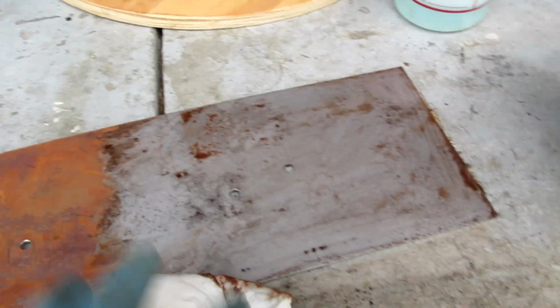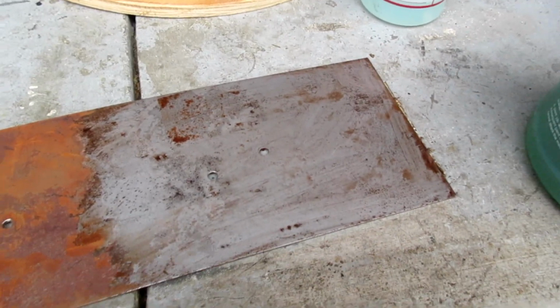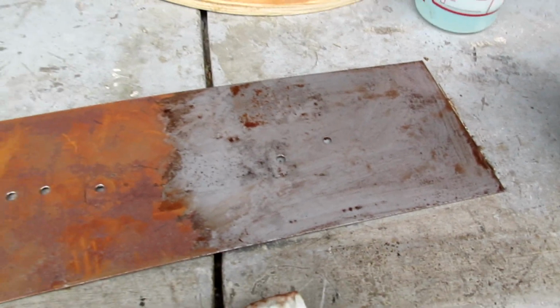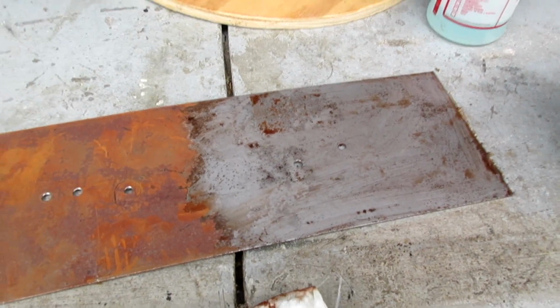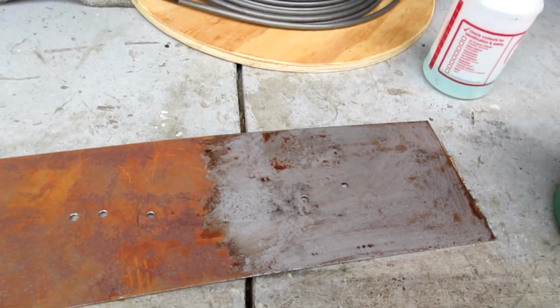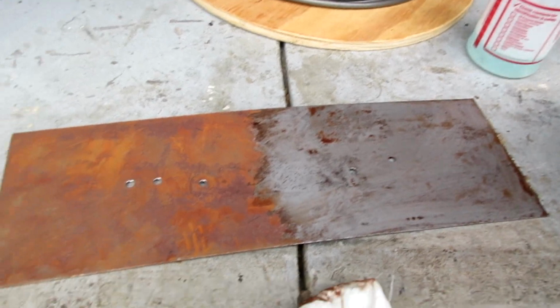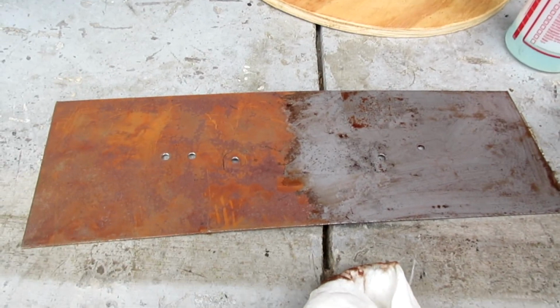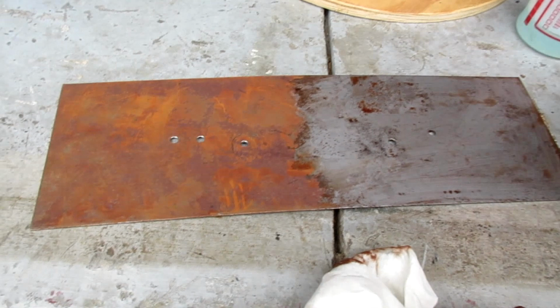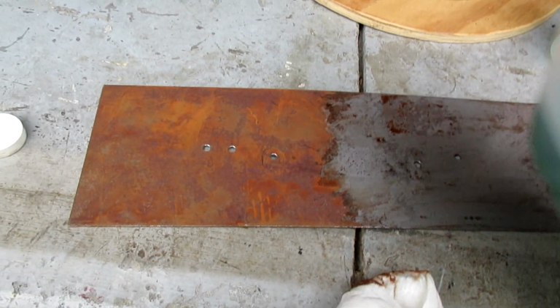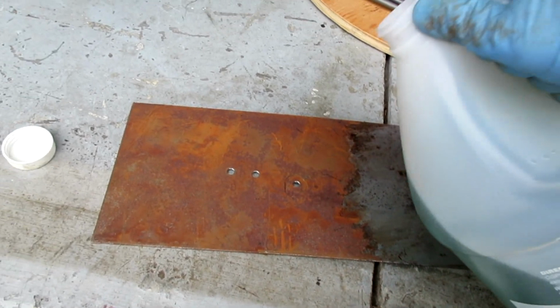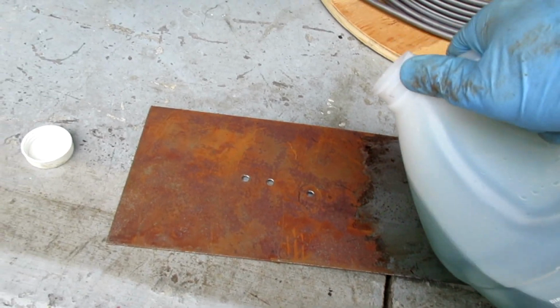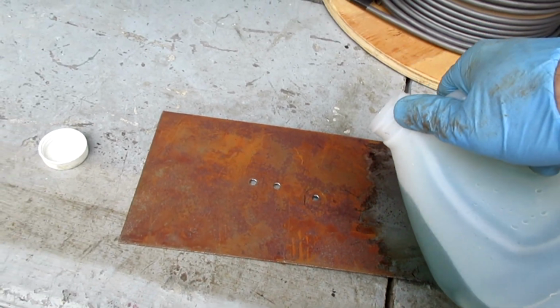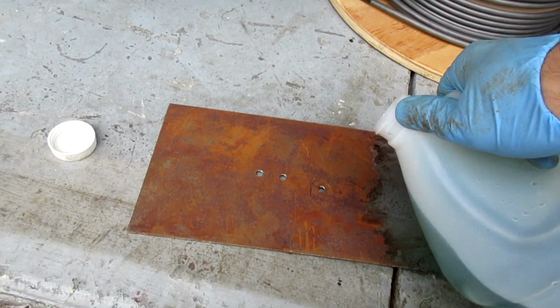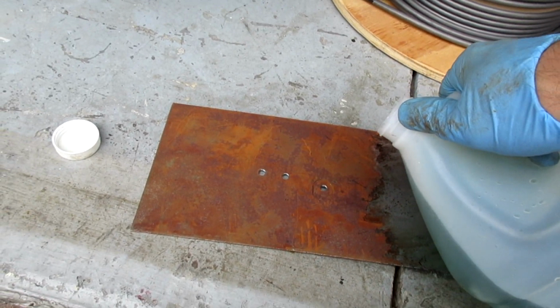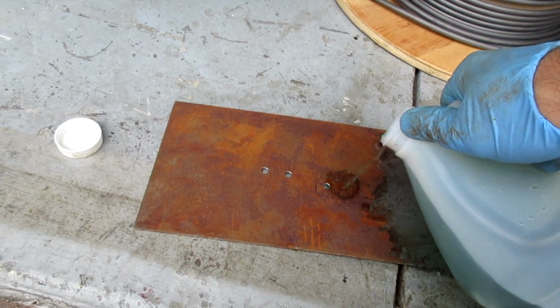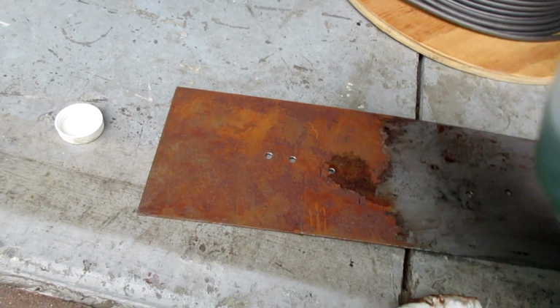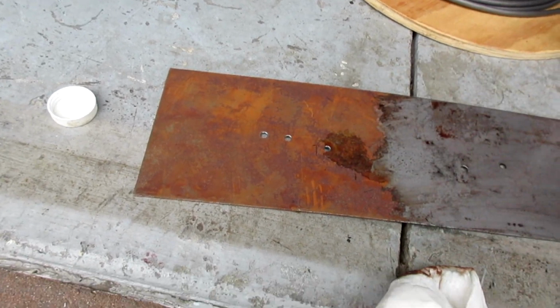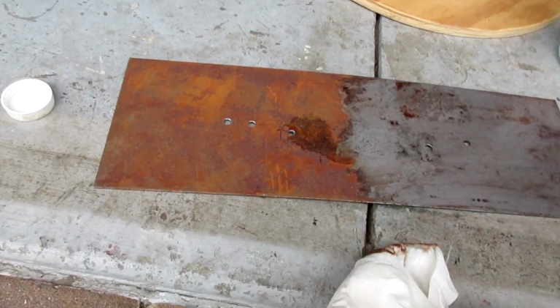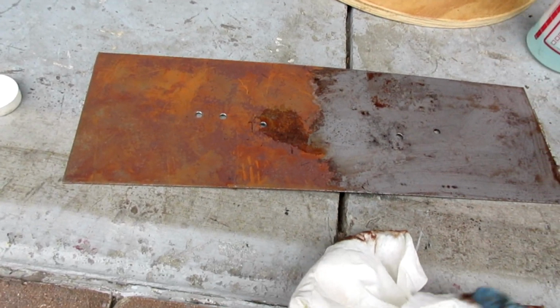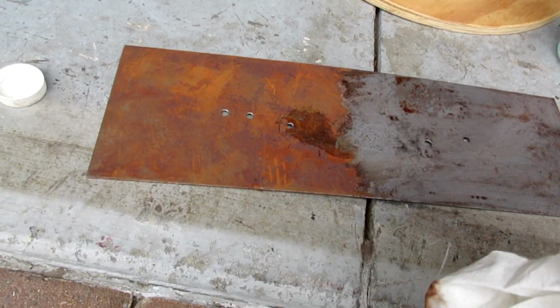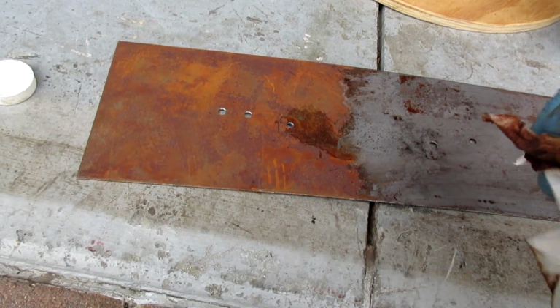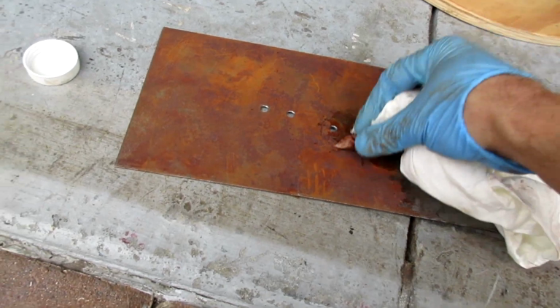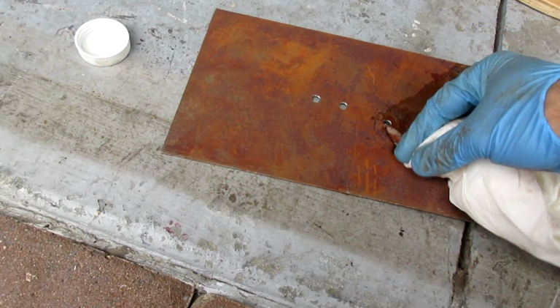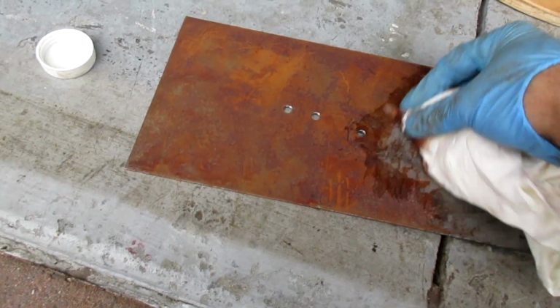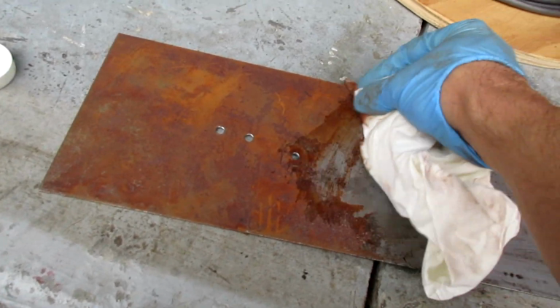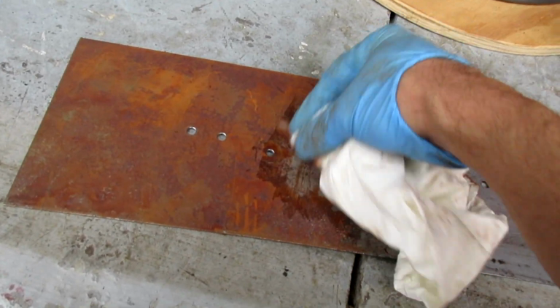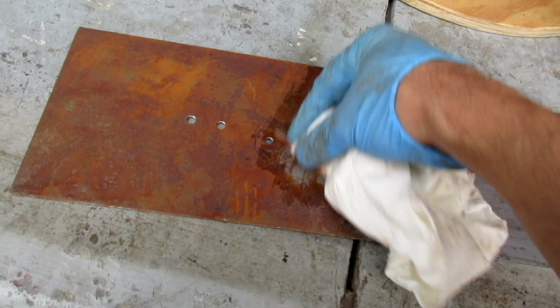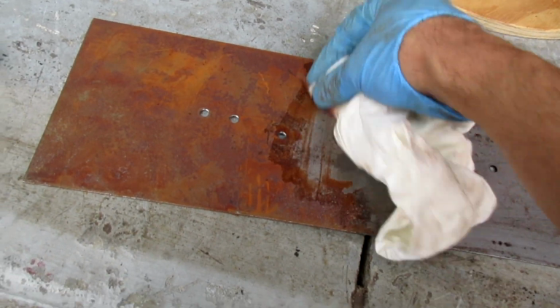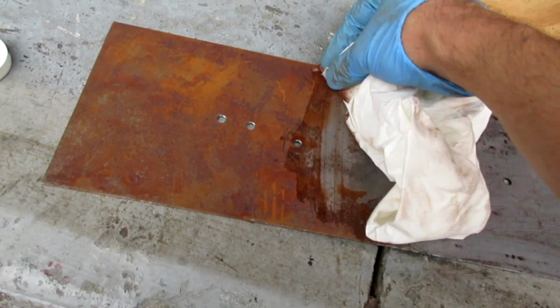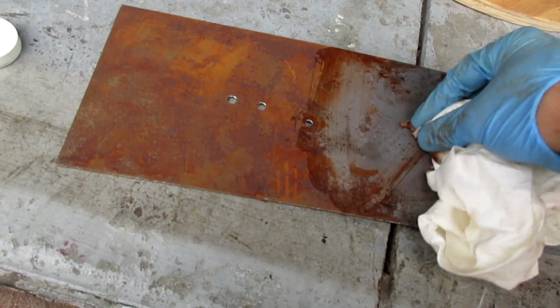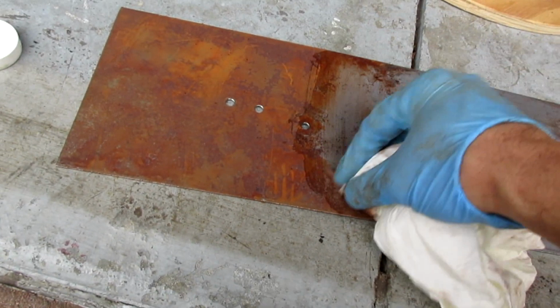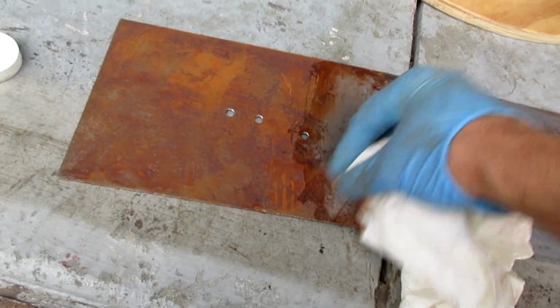Look, I just did half of it. Want to do the other half? Look, pour a little green stuff on here. Phosphoric acid. Rub it in.